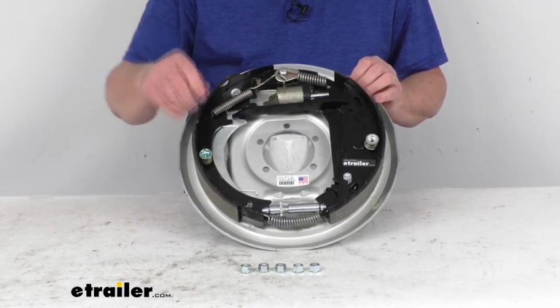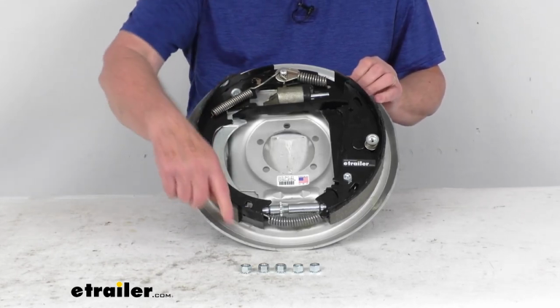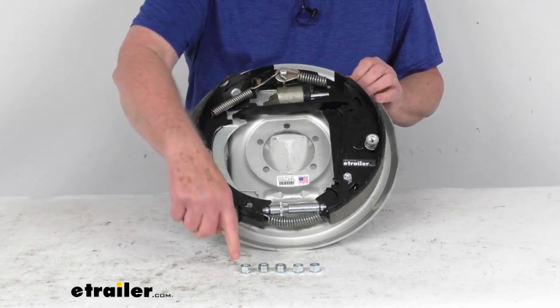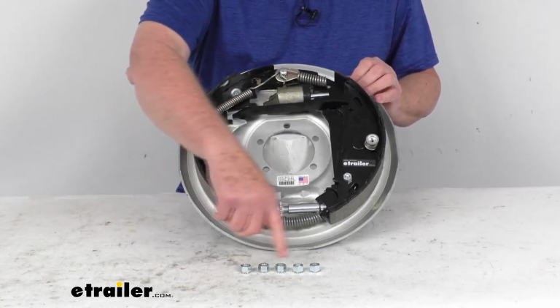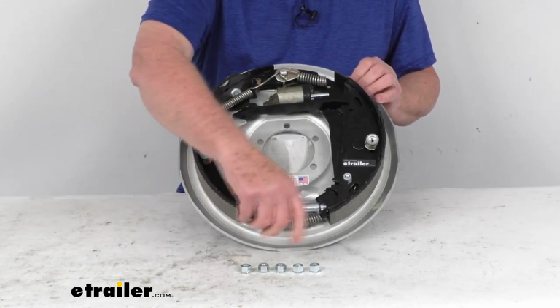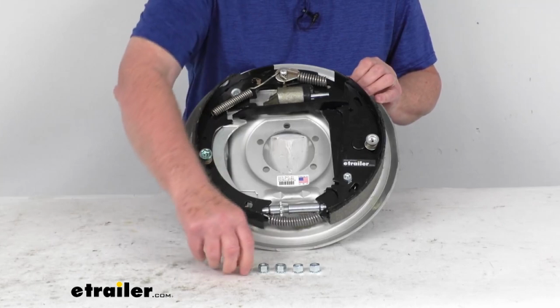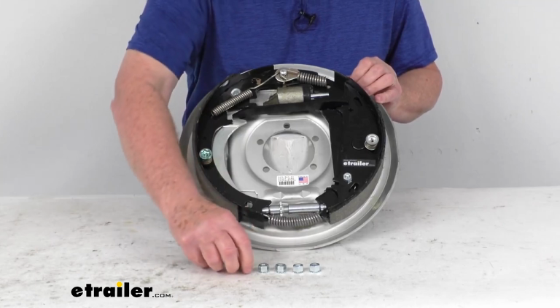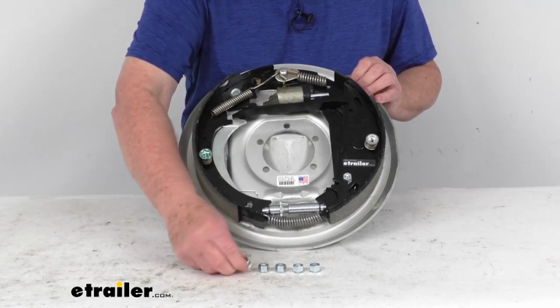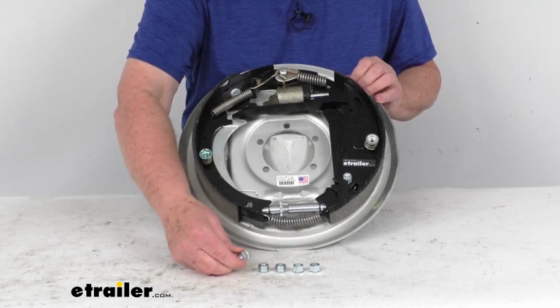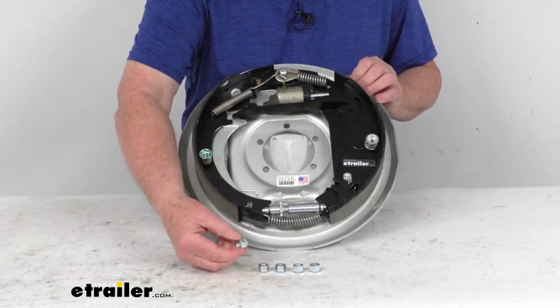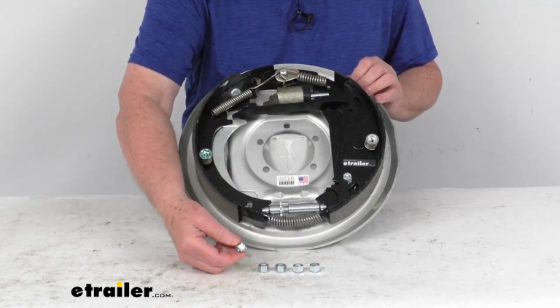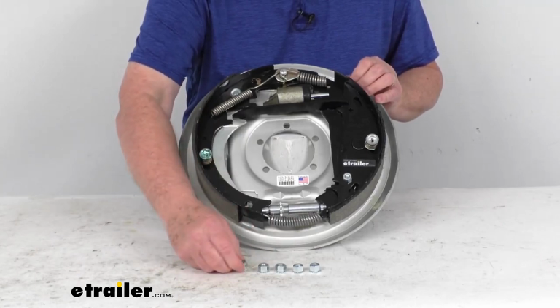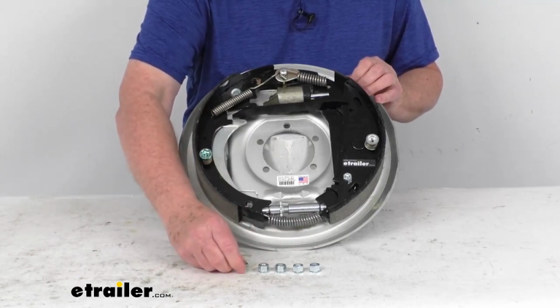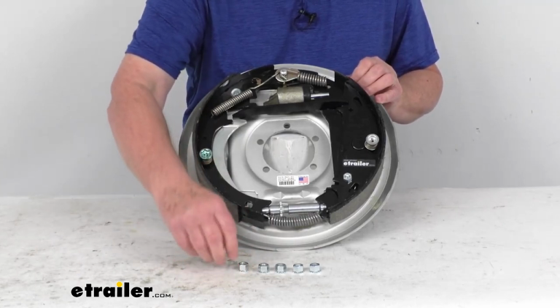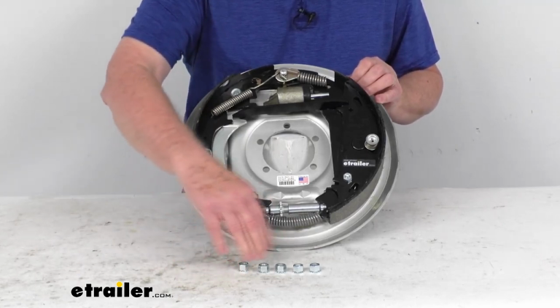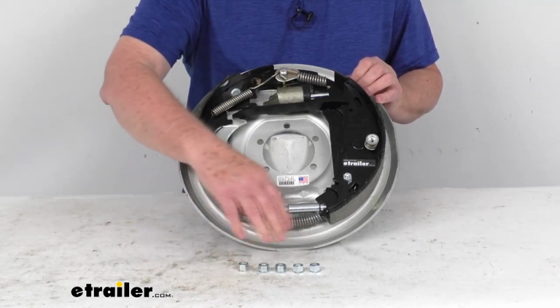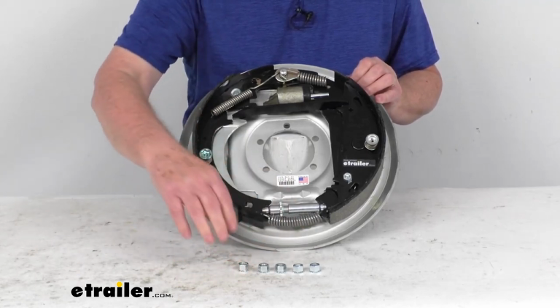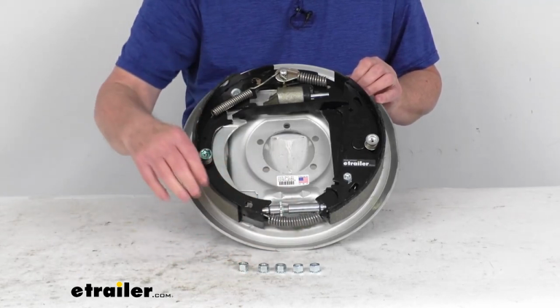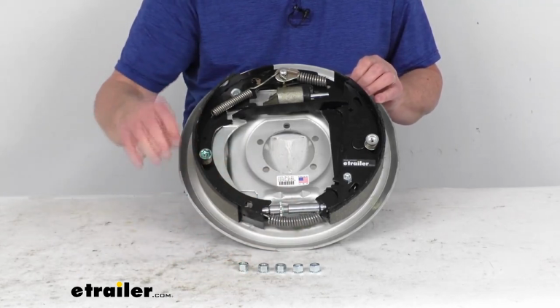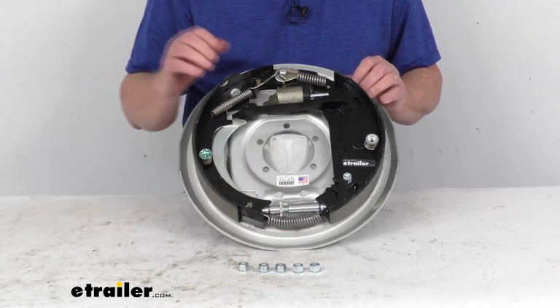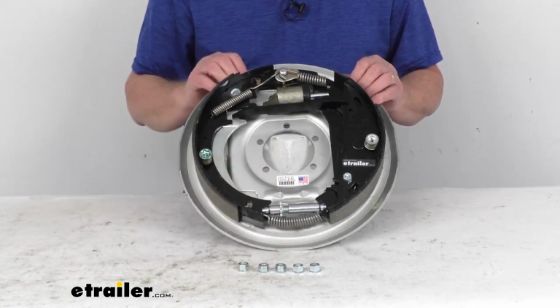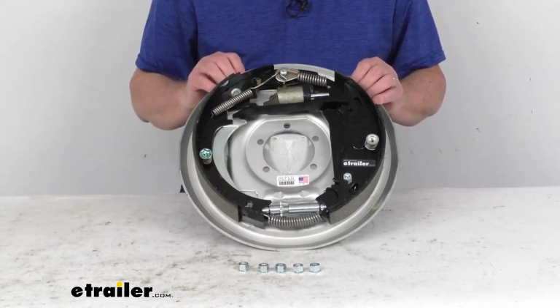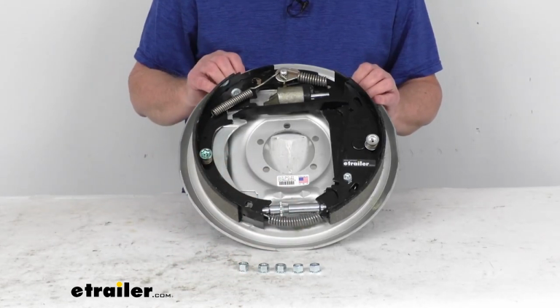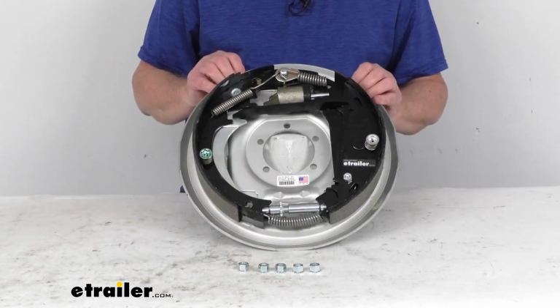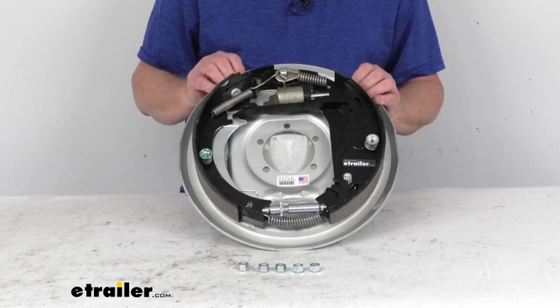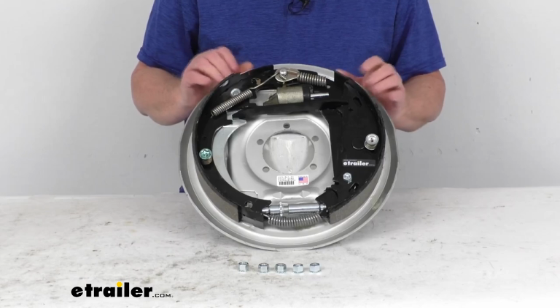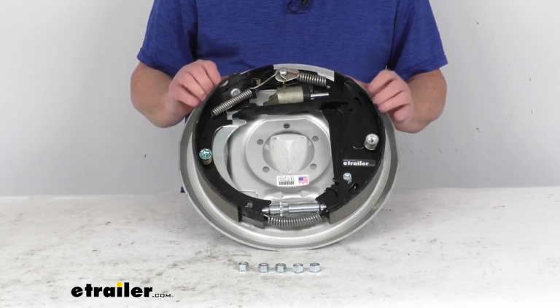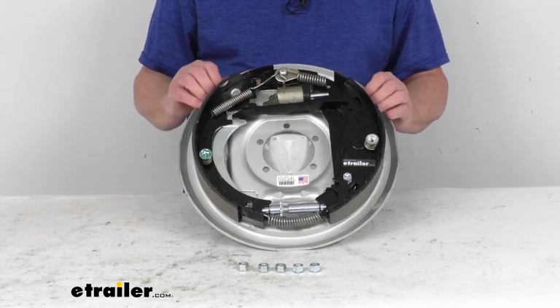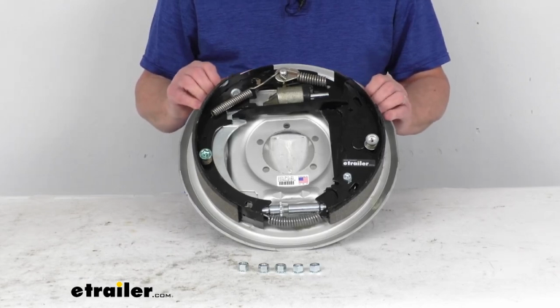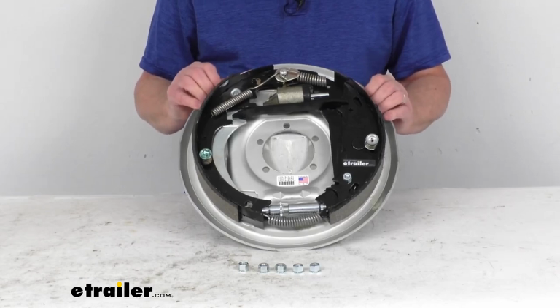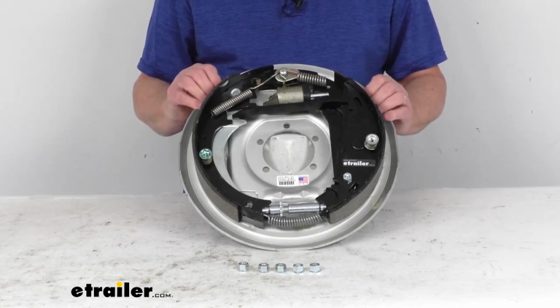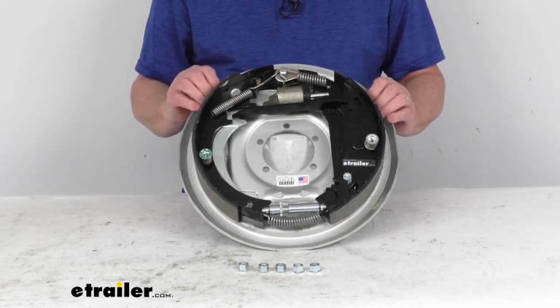That manual parking brake part number is T2385200, and it's usually listed on this product page as a related product. The five nuts here with washers attached are the mounting hardware, which is included. This part is made in the USA.